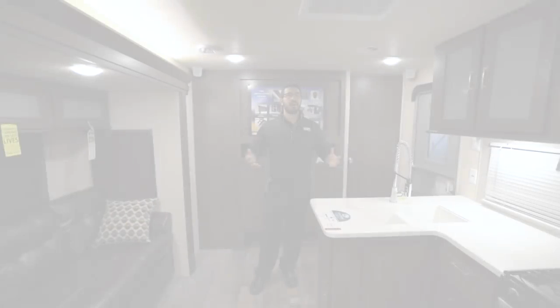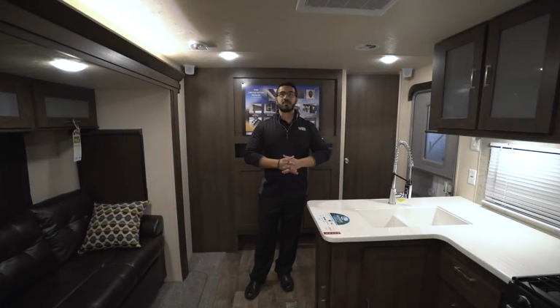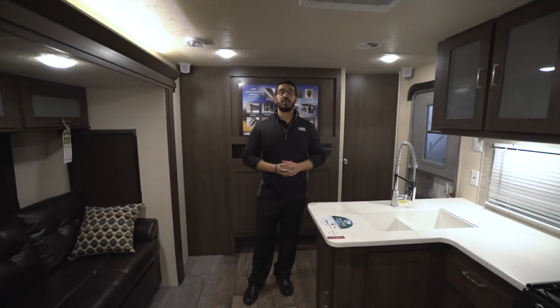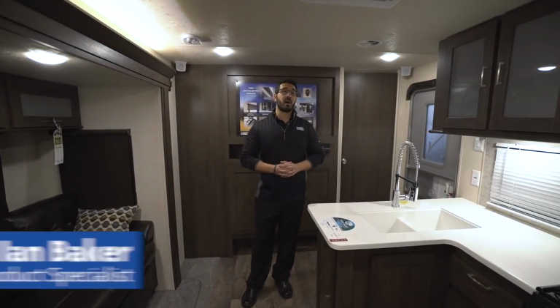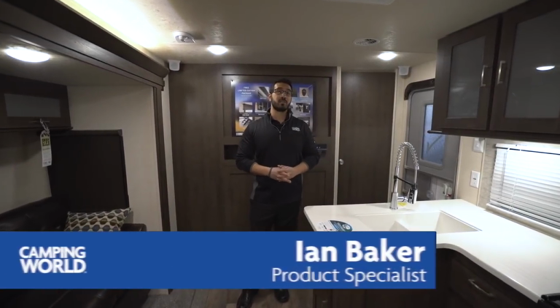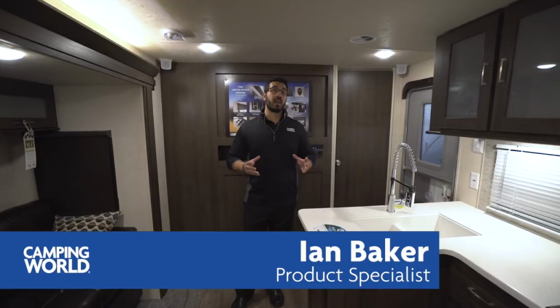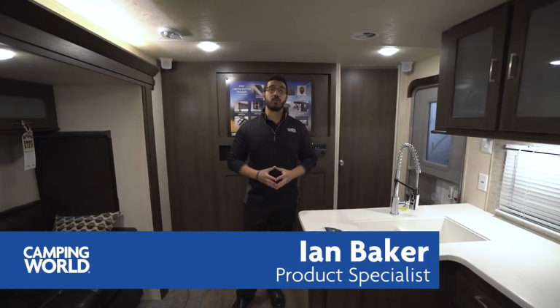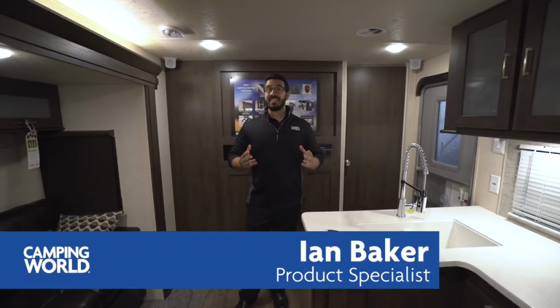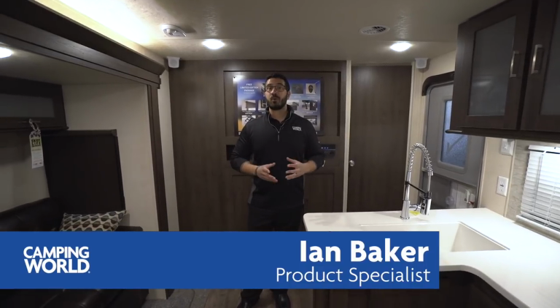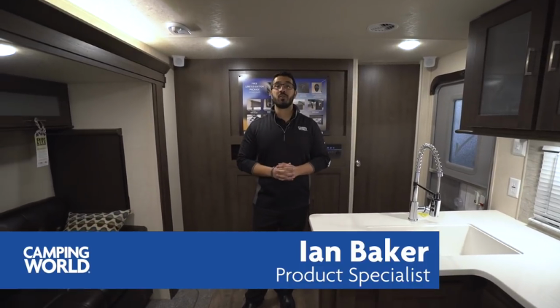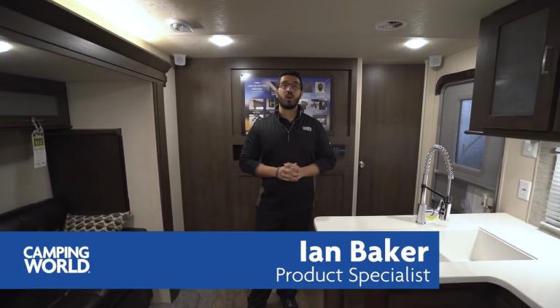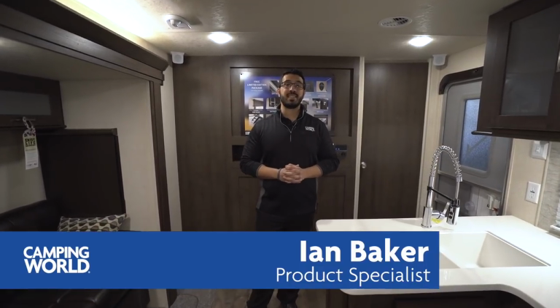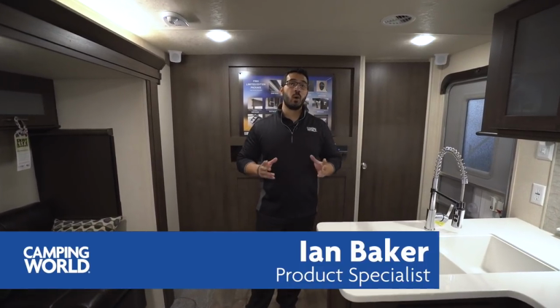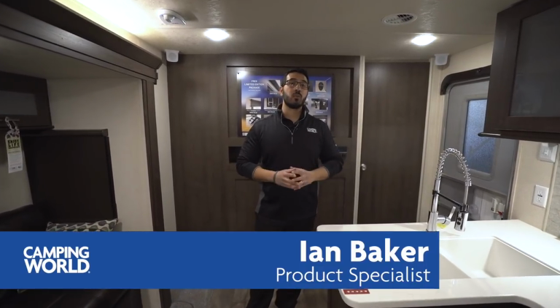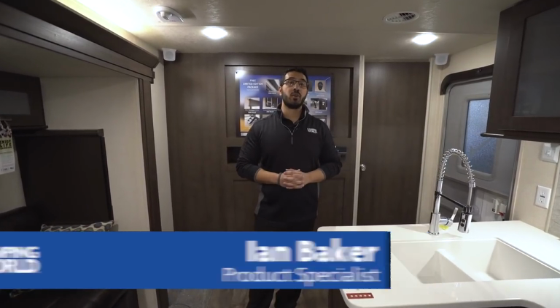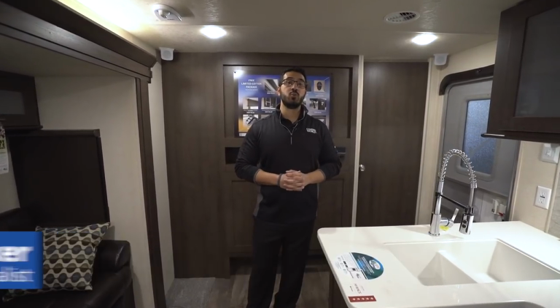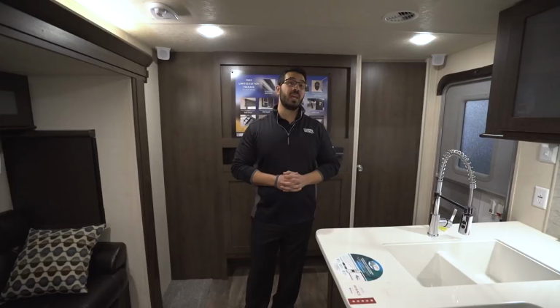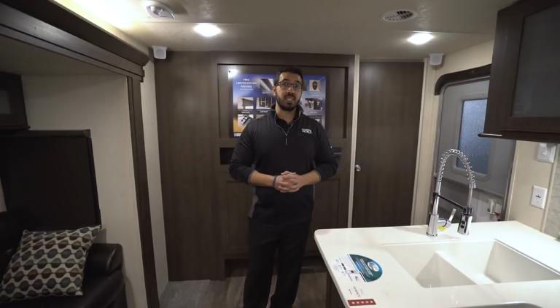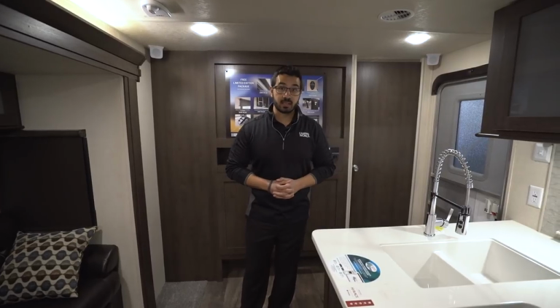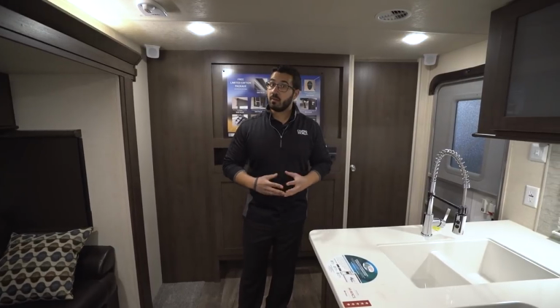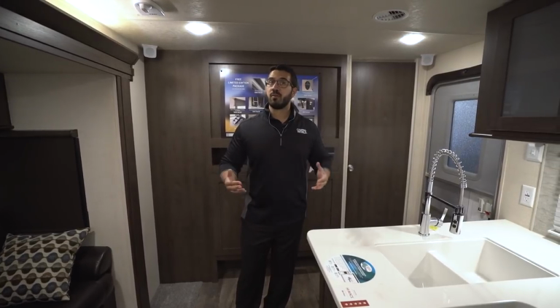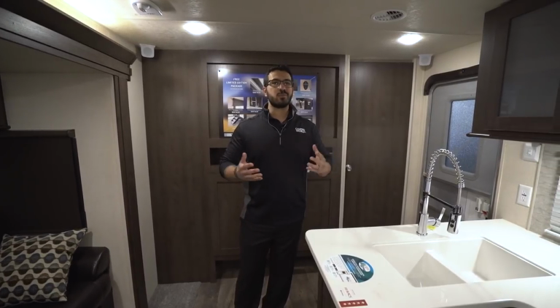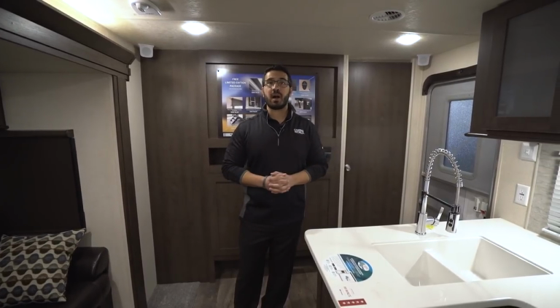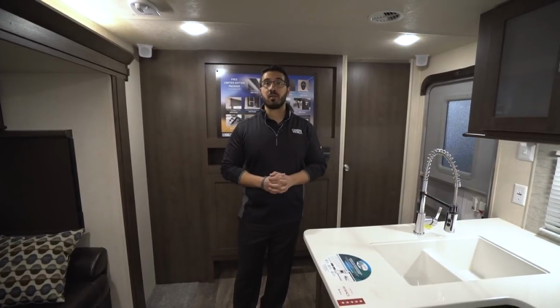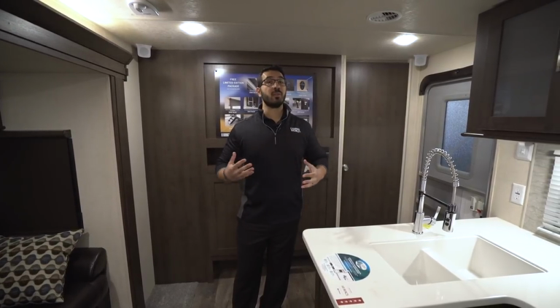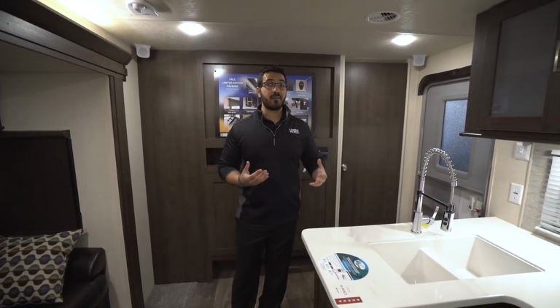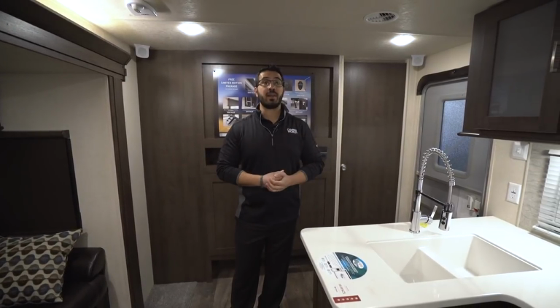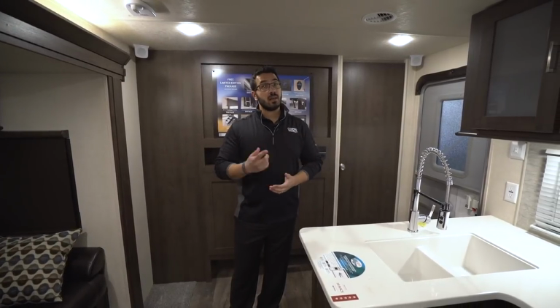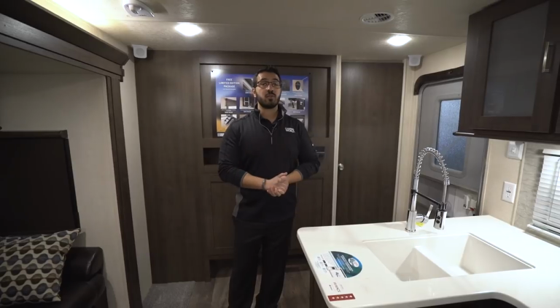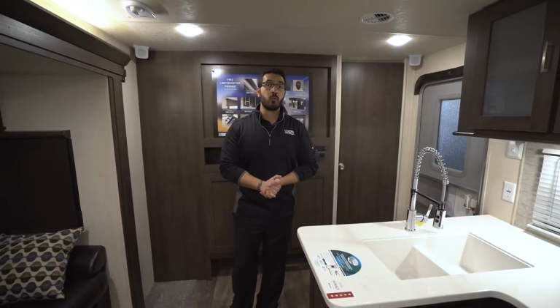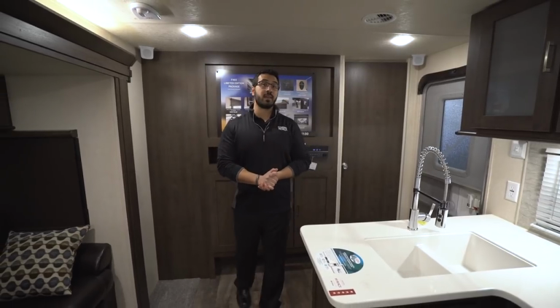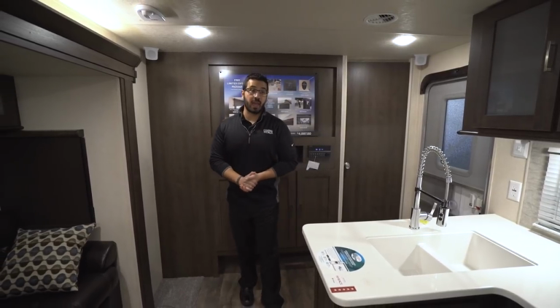Hi folks, I'm Ian Baker, the product specialist with Camping World. Today we're going to go over the 2018 Wildwood 32BHDS. If you're looking for a nice bunk model trailer with some of the higher end amenities, this is certainly one you want to take a look at.